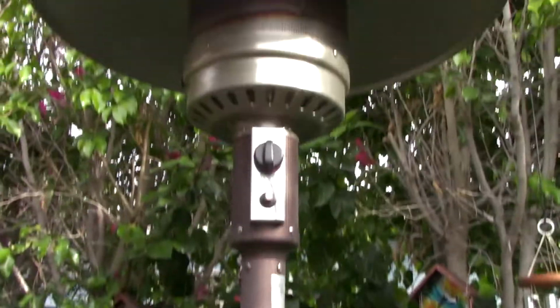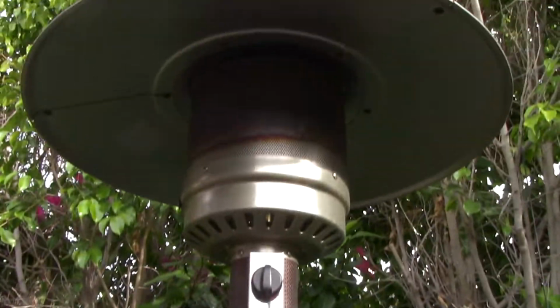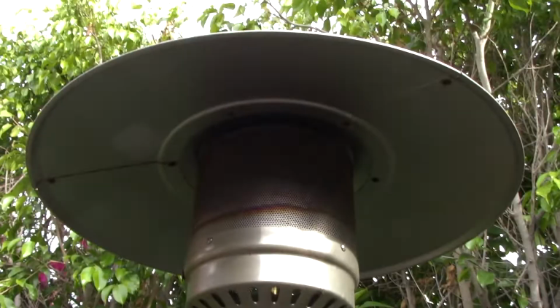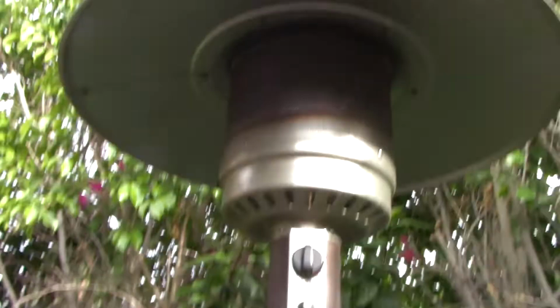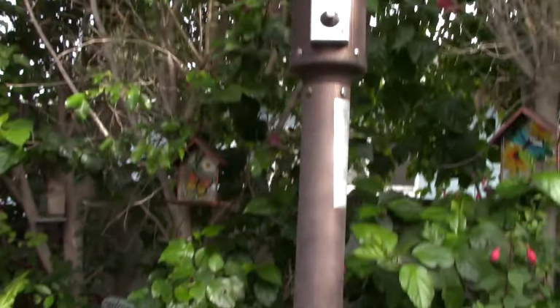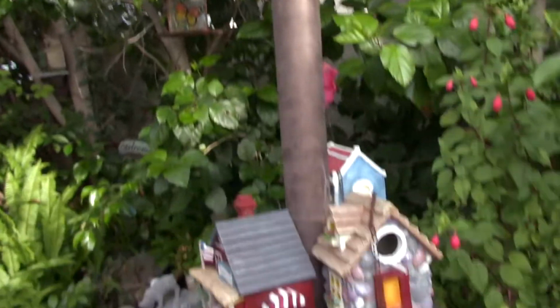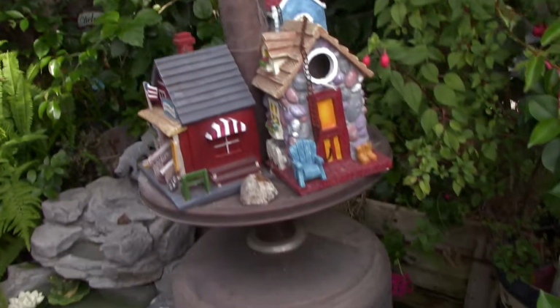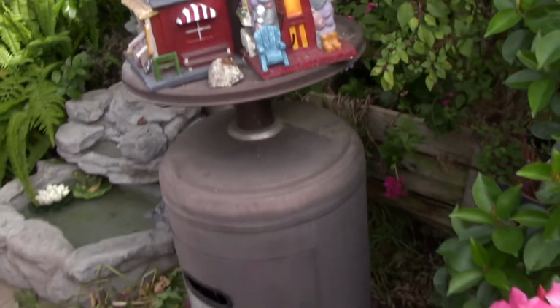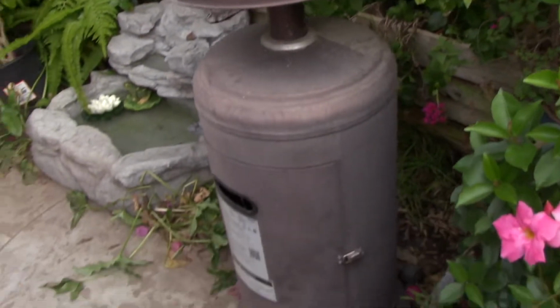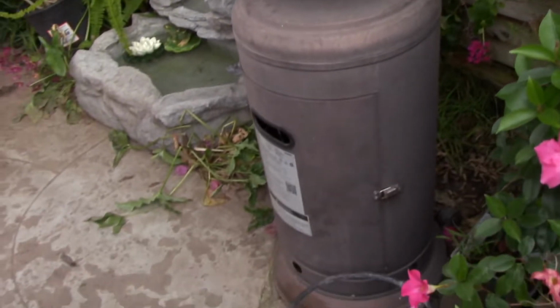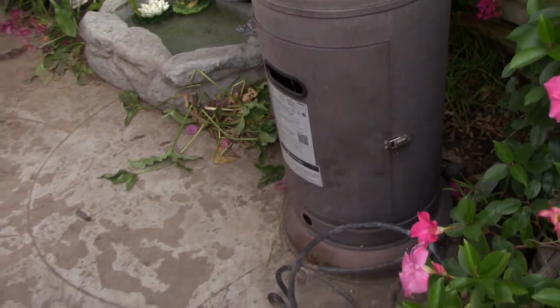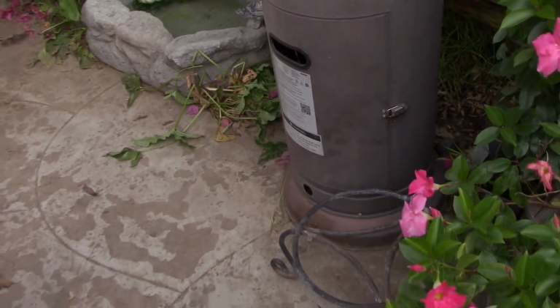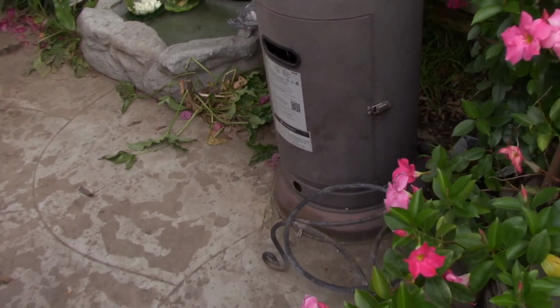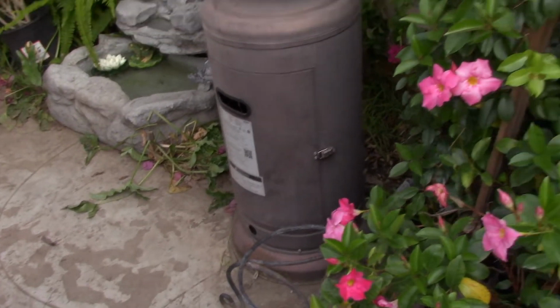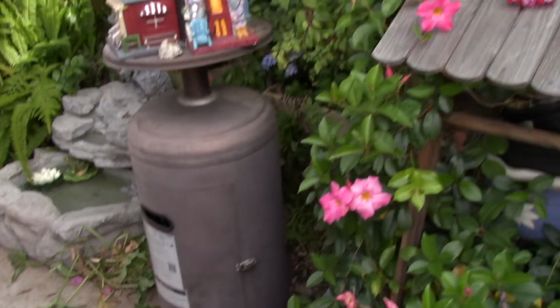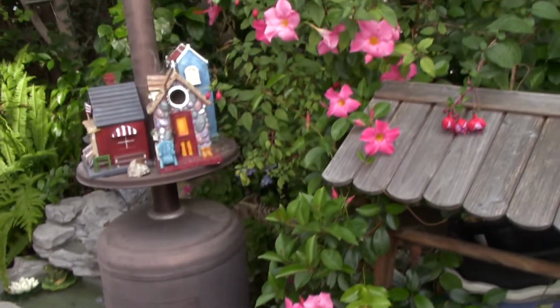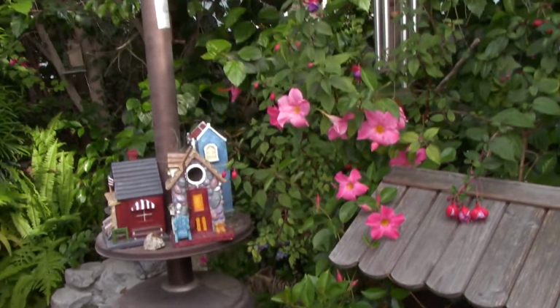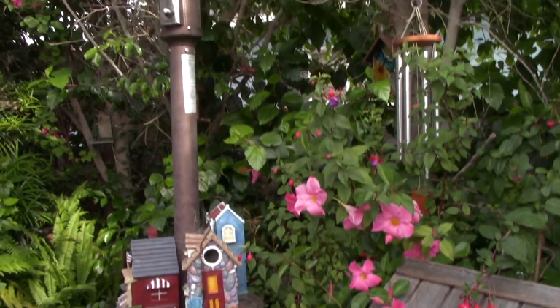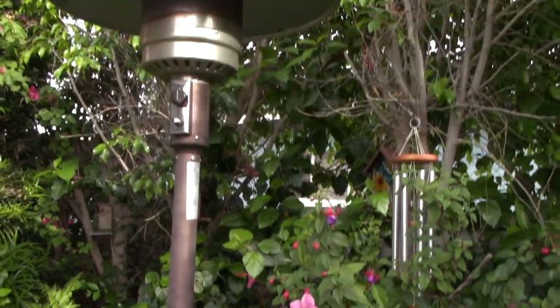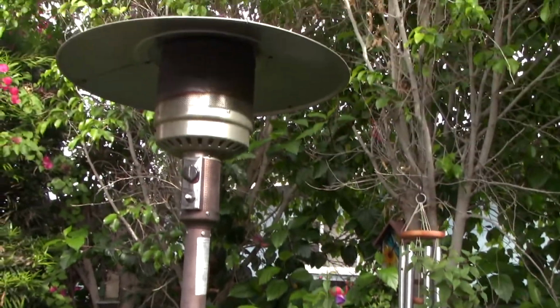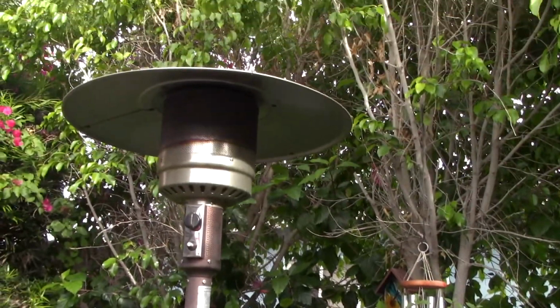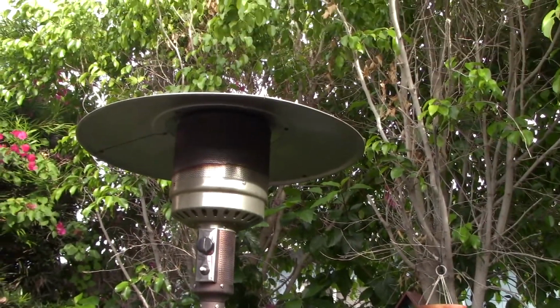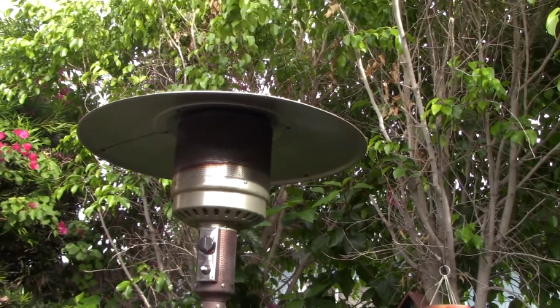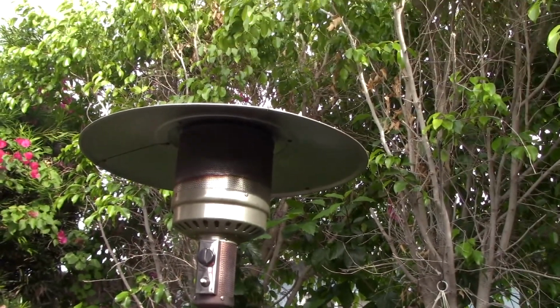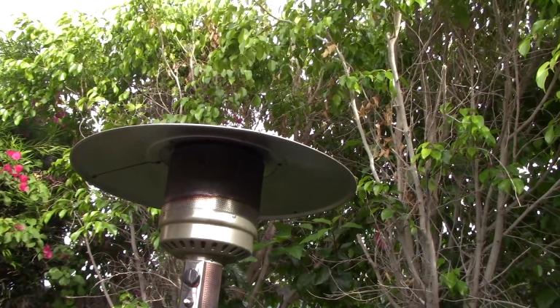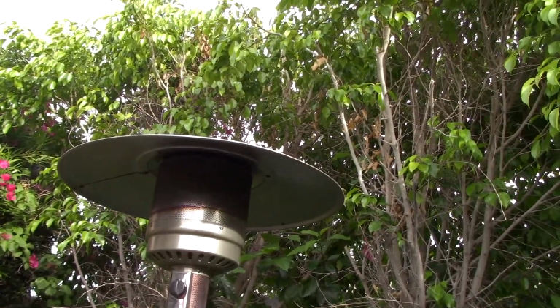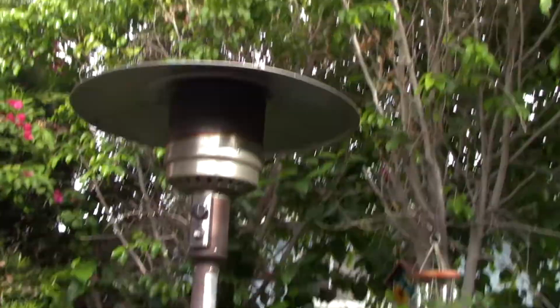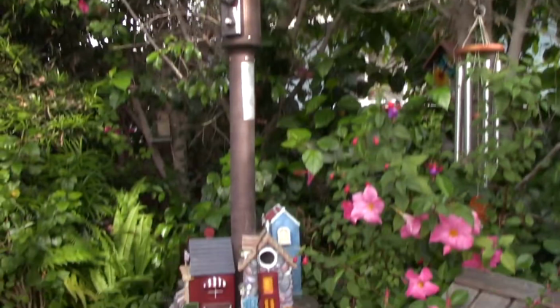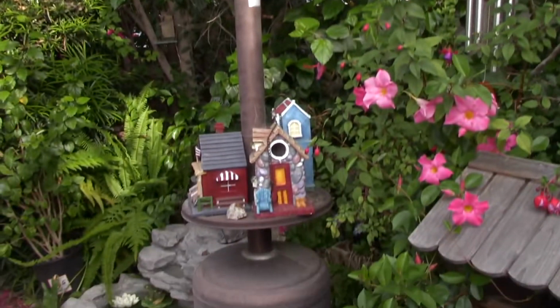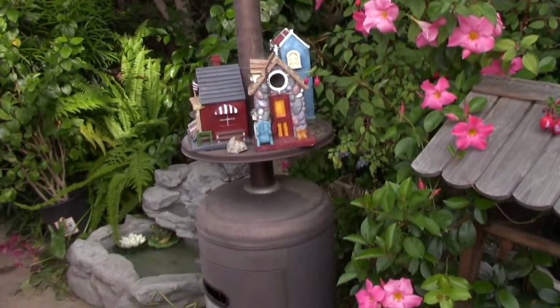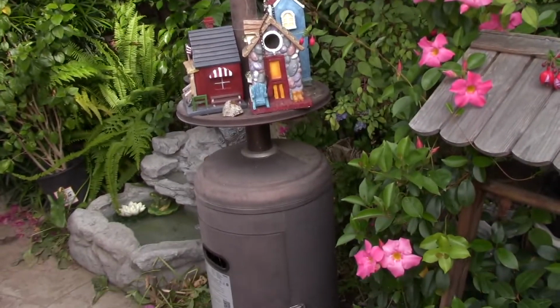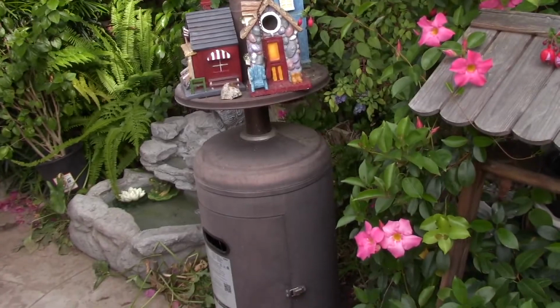These heaters are probably gonna be staying over here because they help protect the trees during the winter time. So I don't think I'll be moving these anytime soon, because they're also very heavy, really, really heavy.